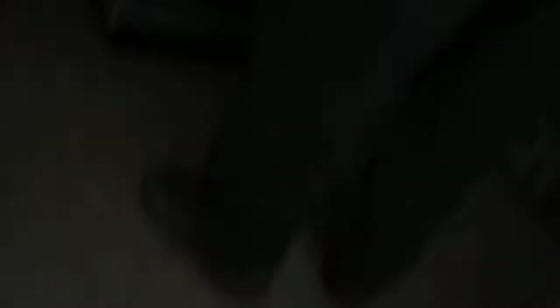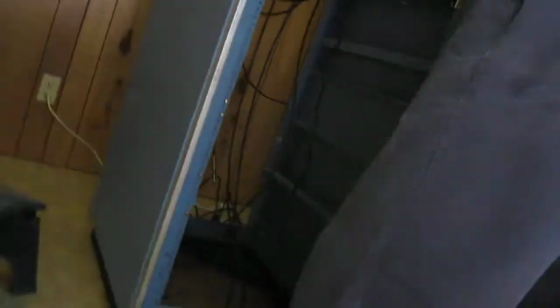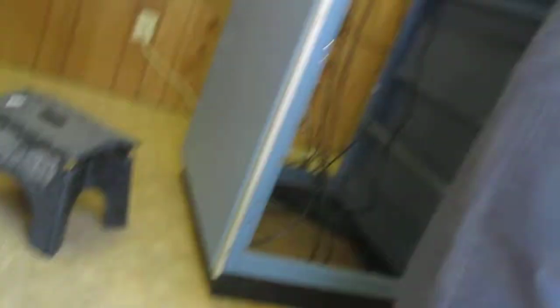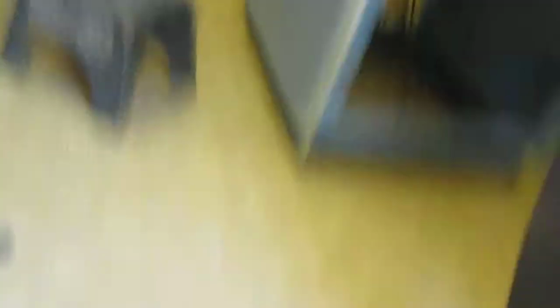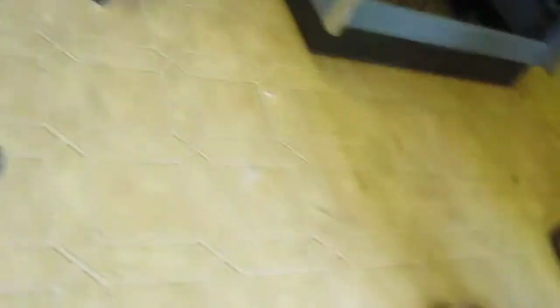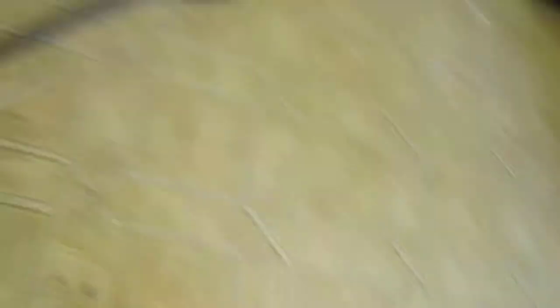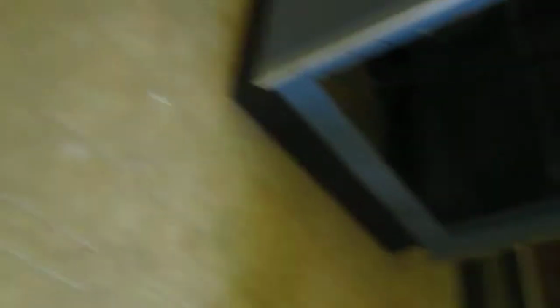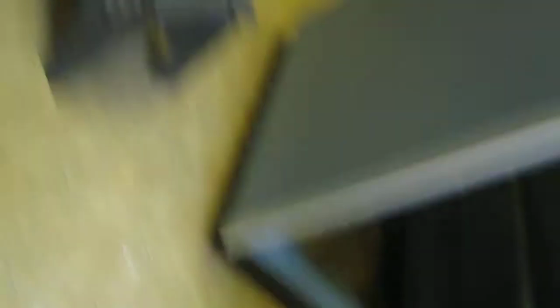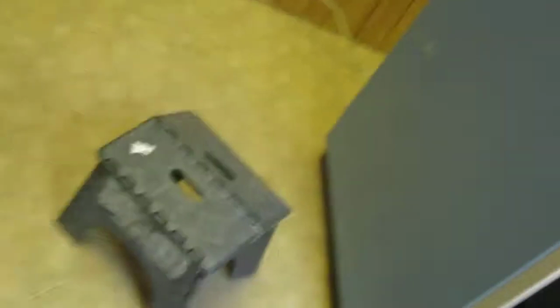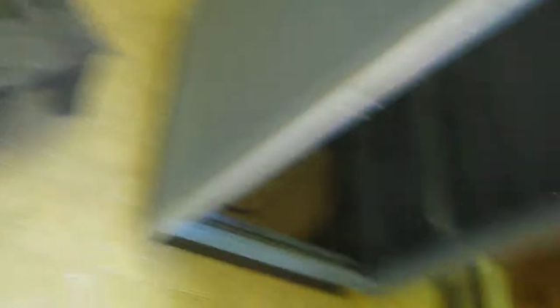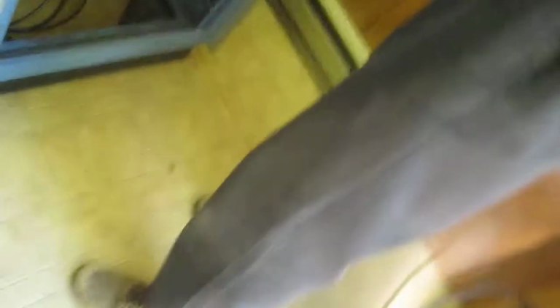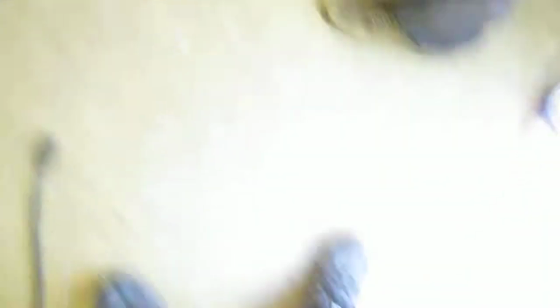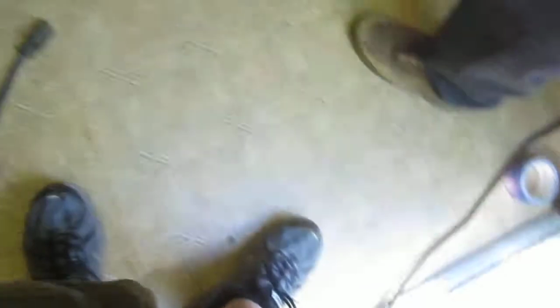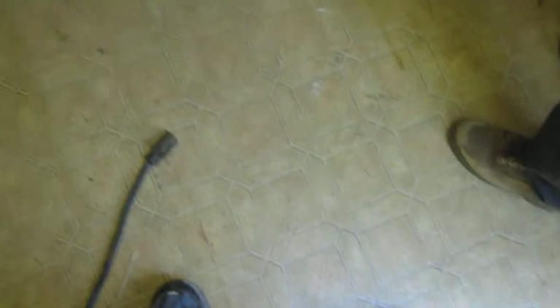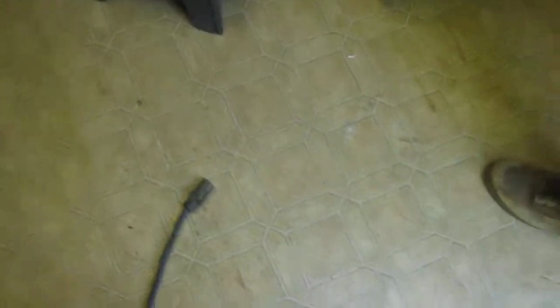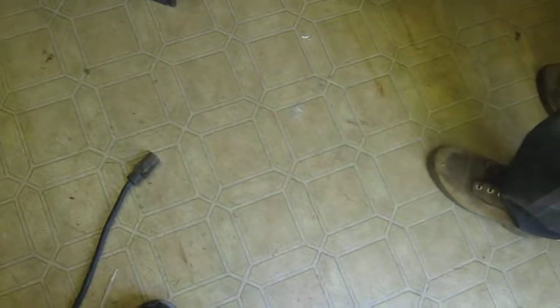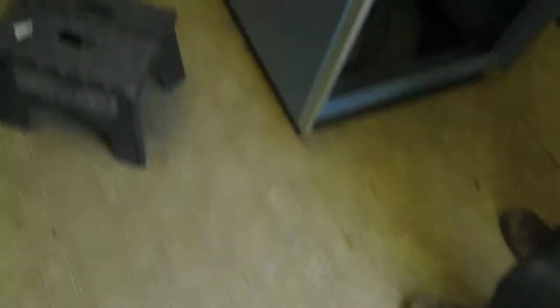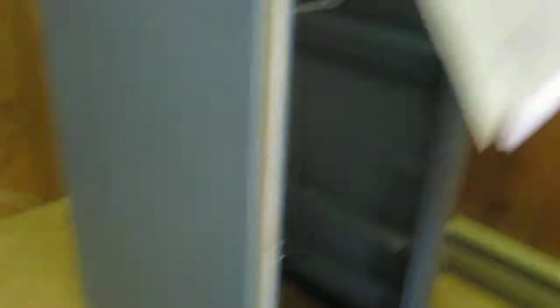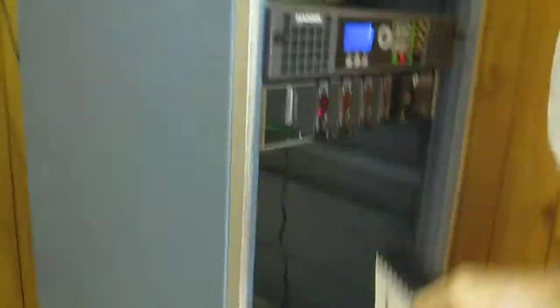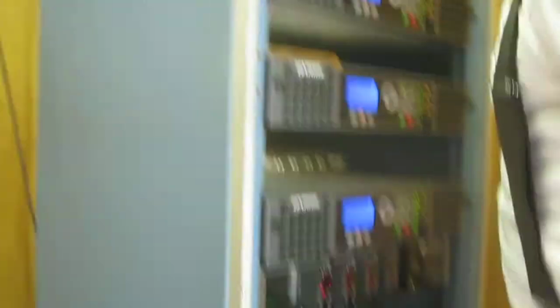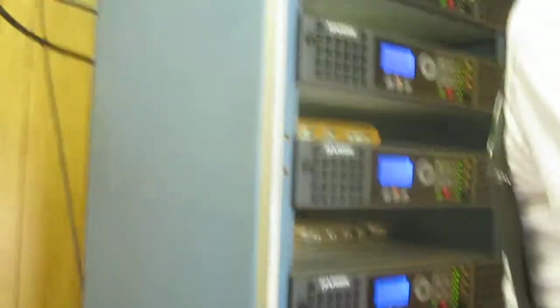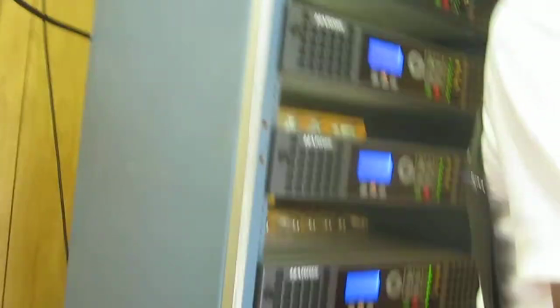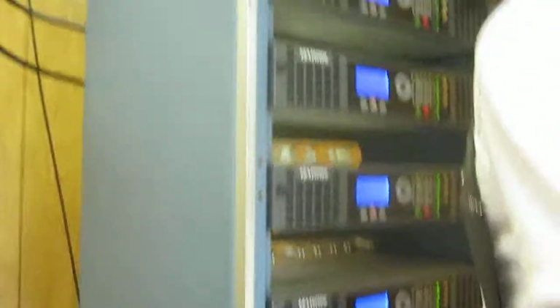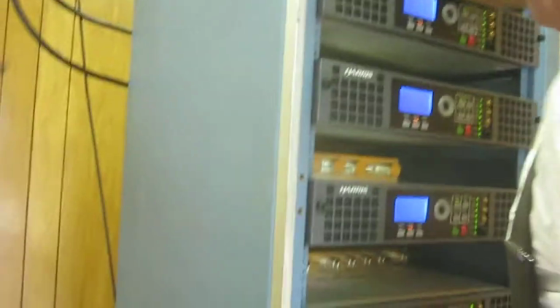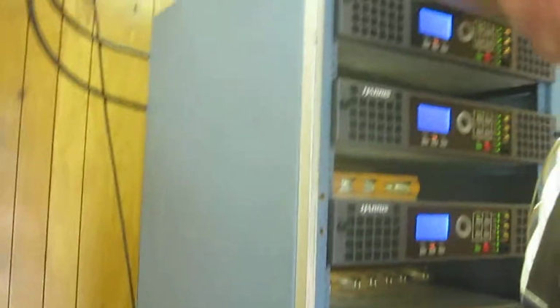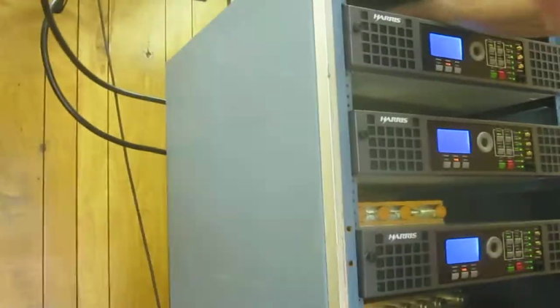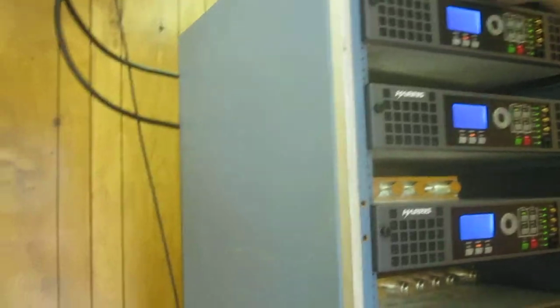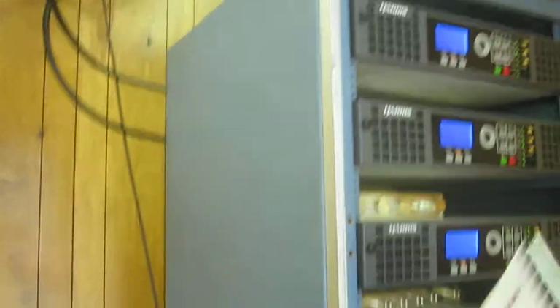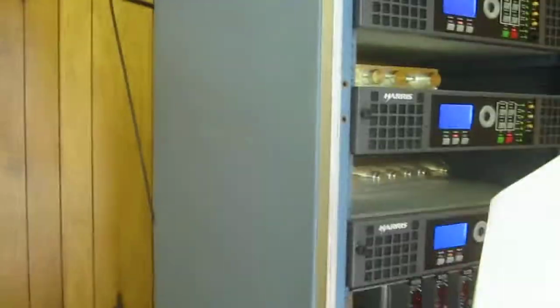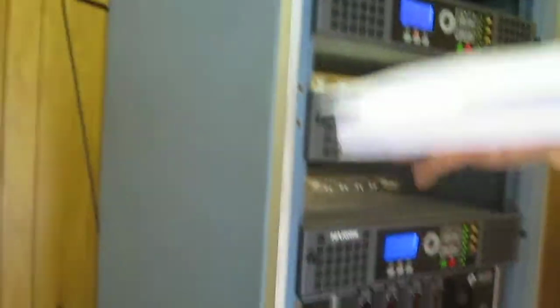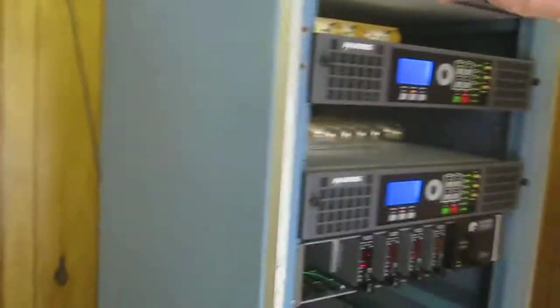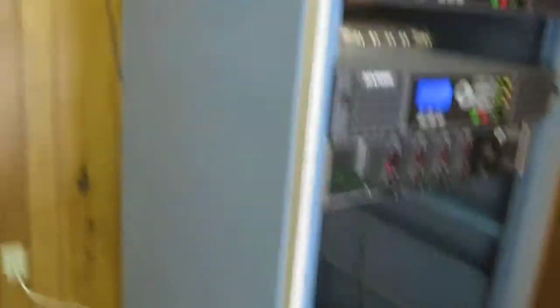They're not on the air, they're just coming up. I'll let you push the on-air button. We'll let our president push the on-air button. Yeah, there we go.